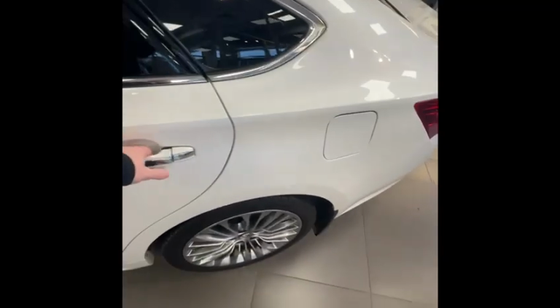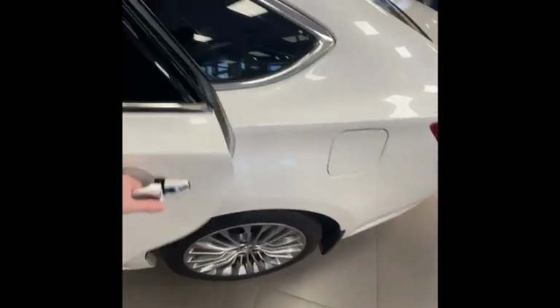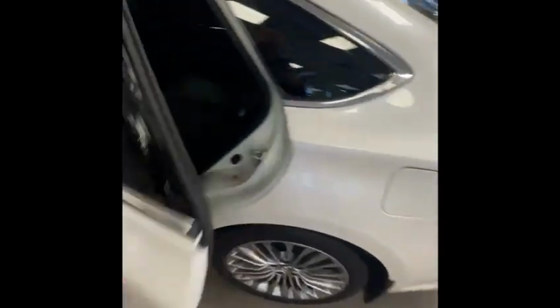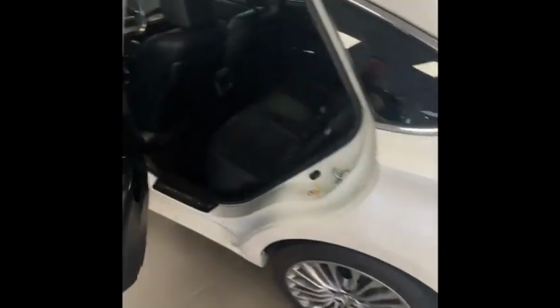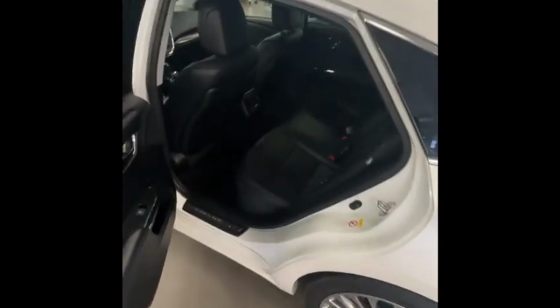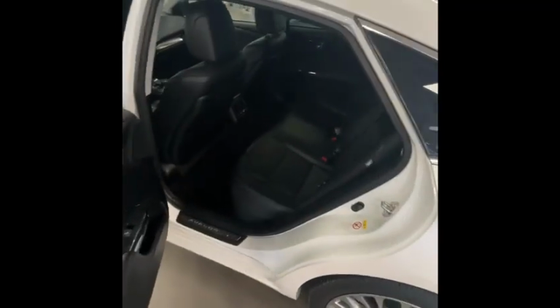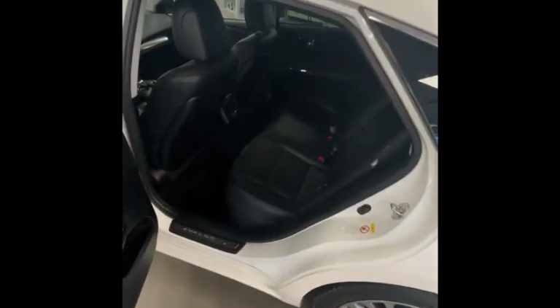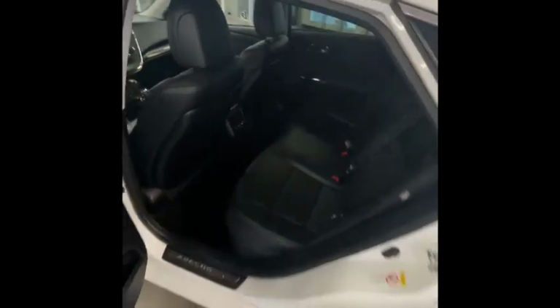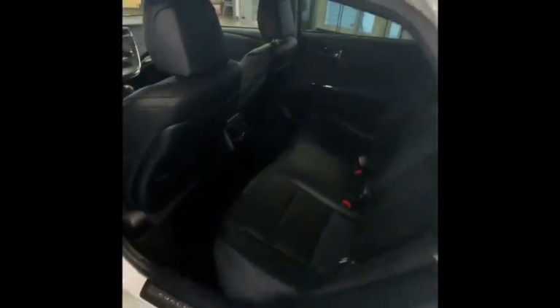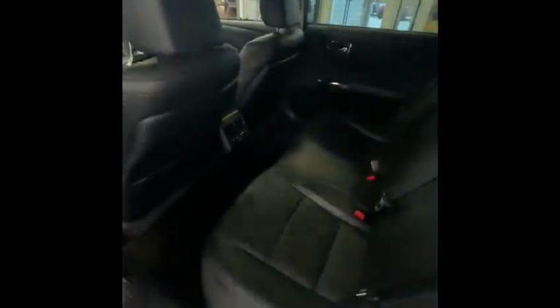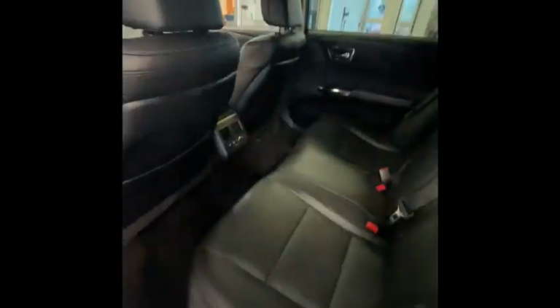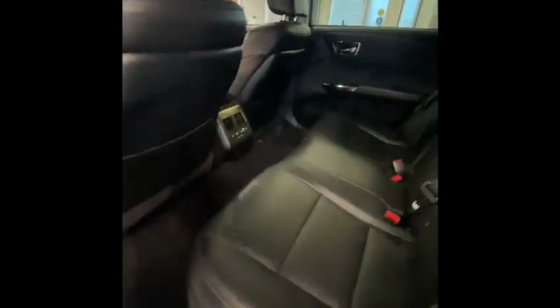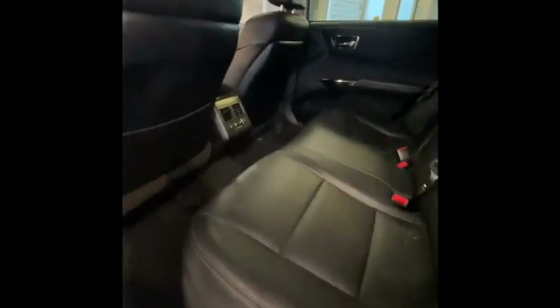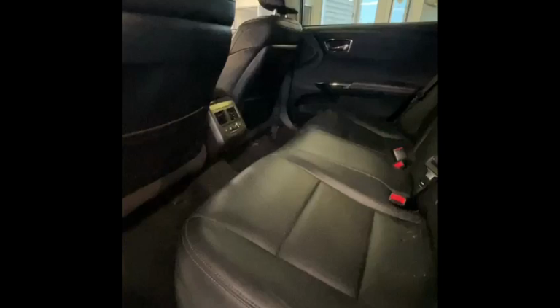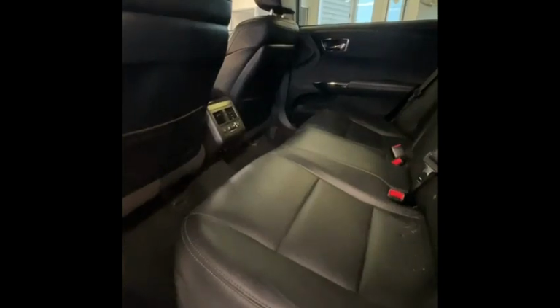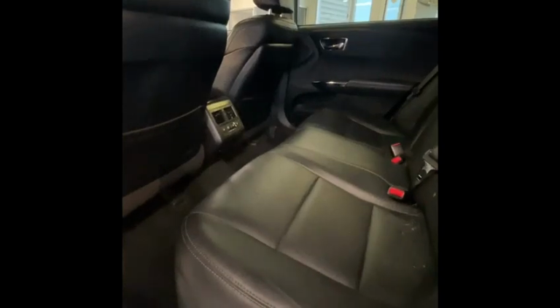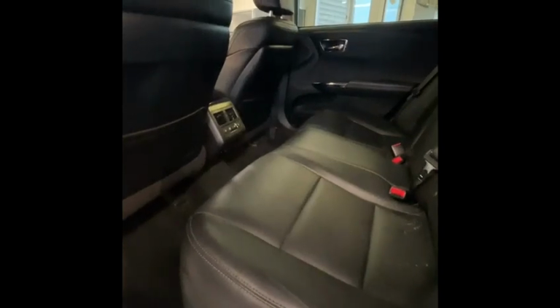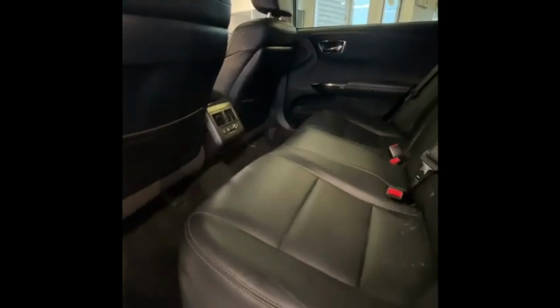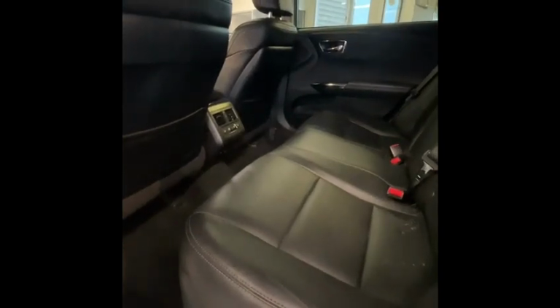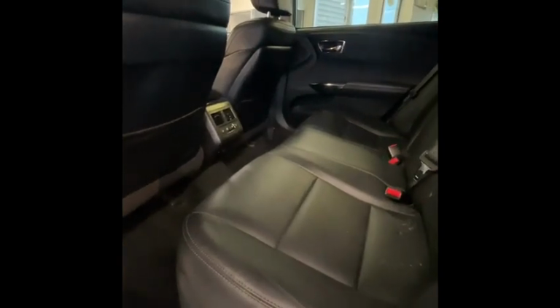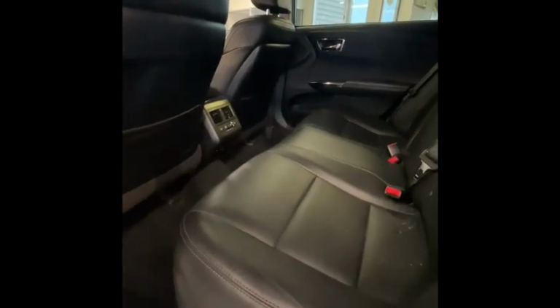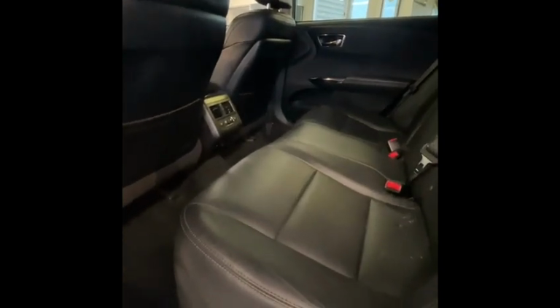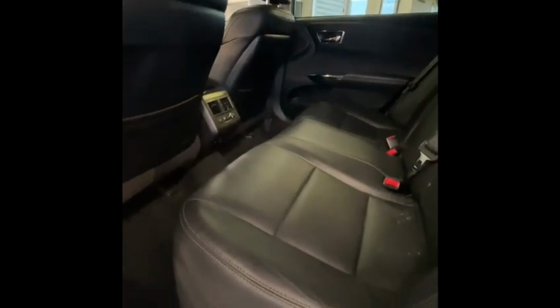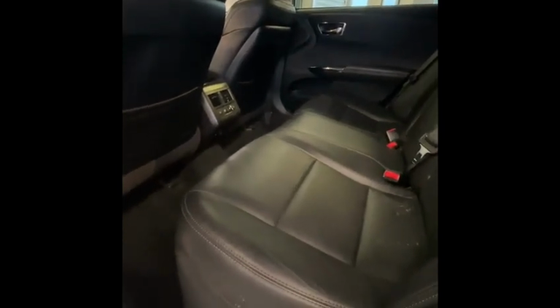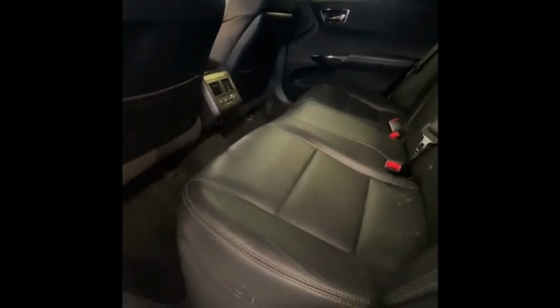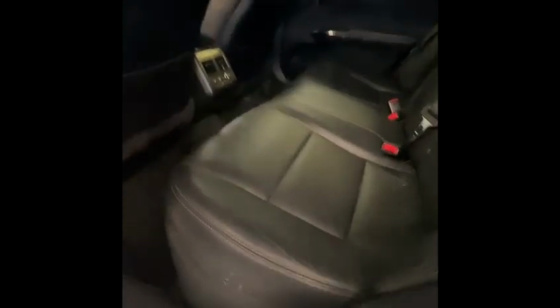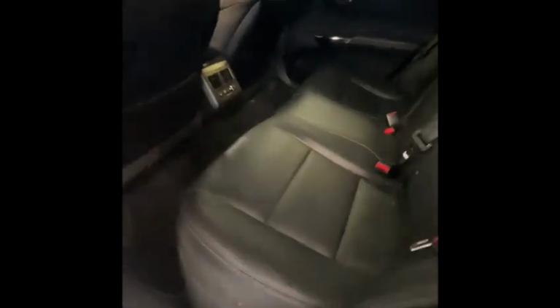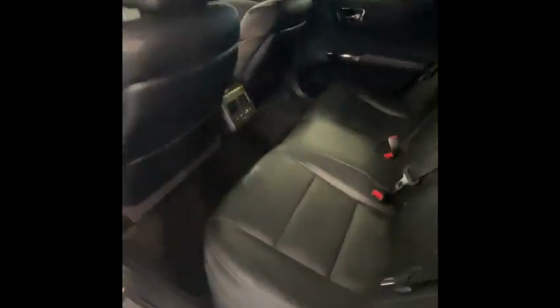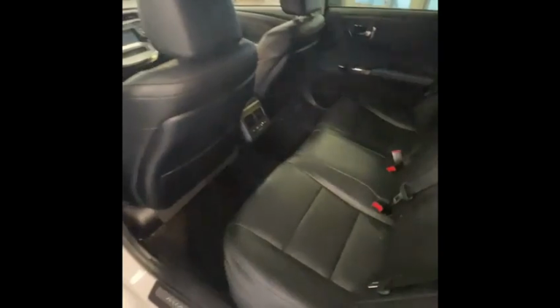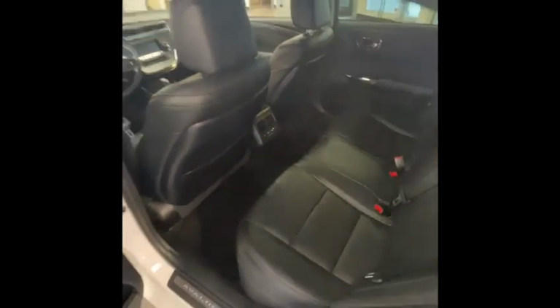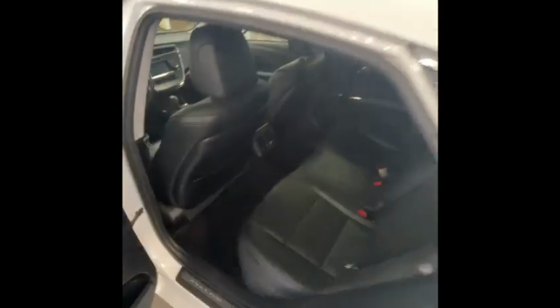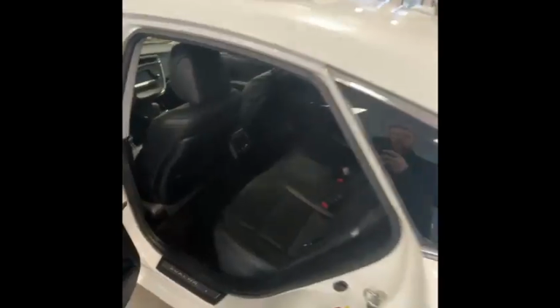Back seats offer quite a considerable amount of room here. You'll have ventilated and heated seats for the front, and then the rear seats will be heated too, so just keep that in mind as well.